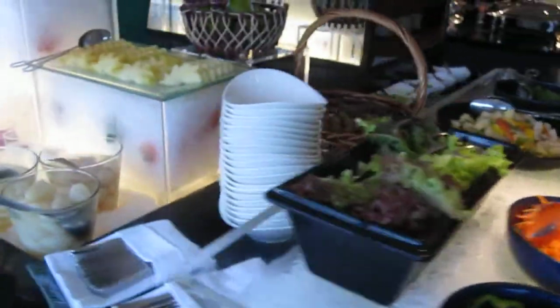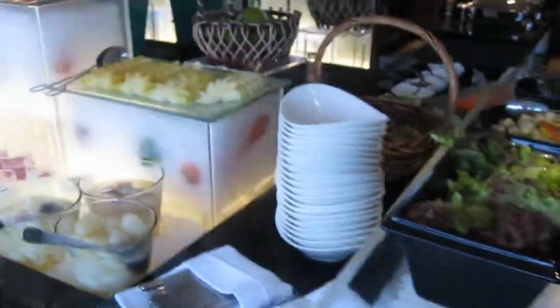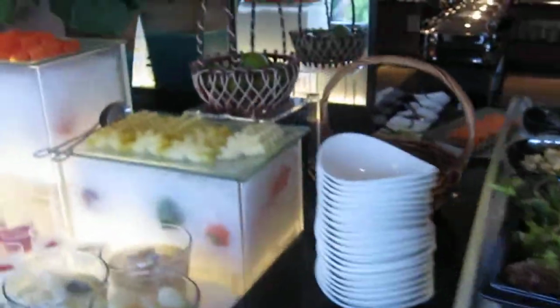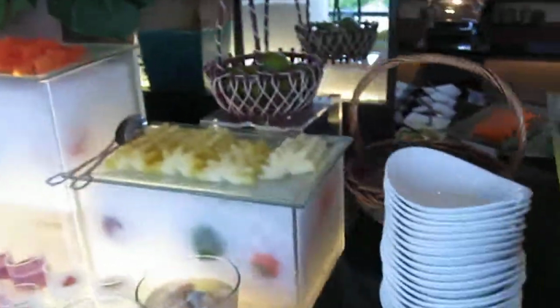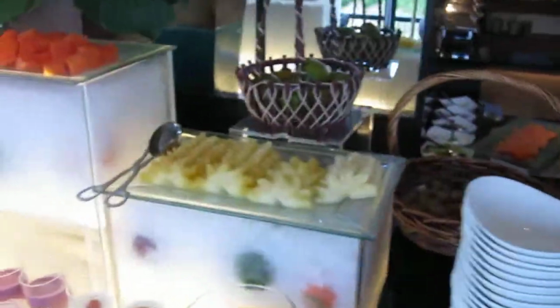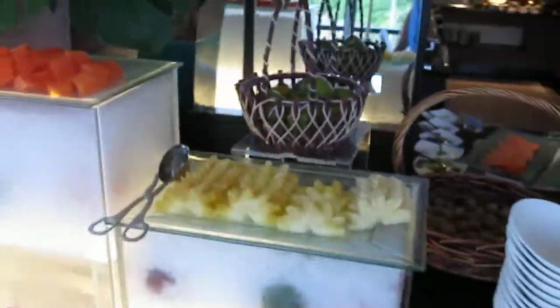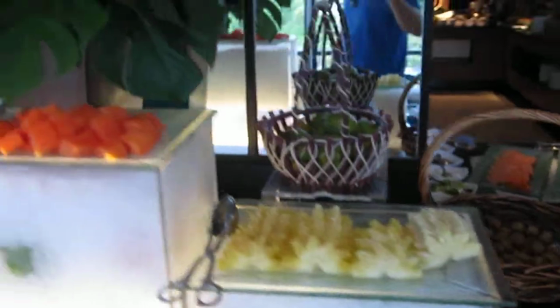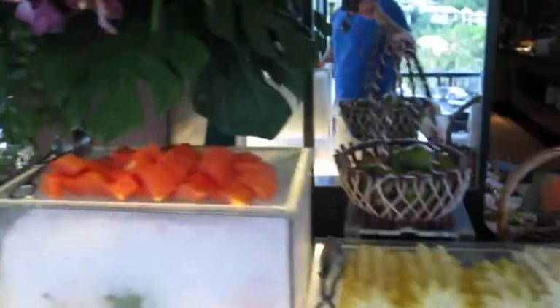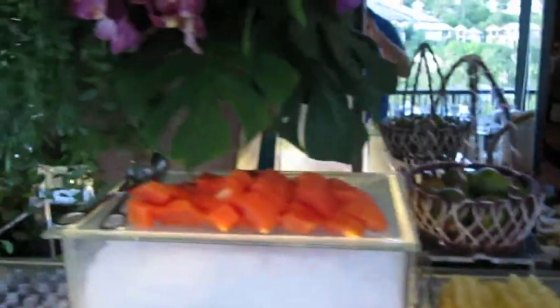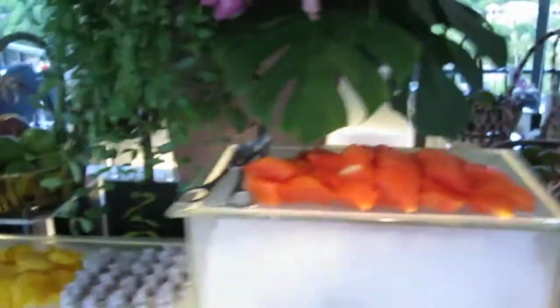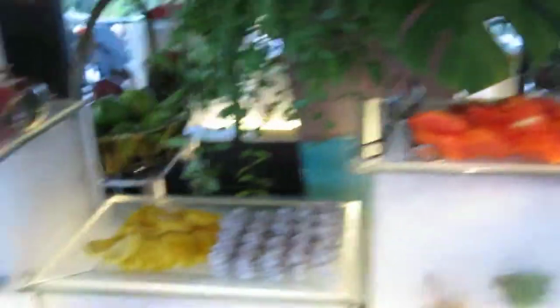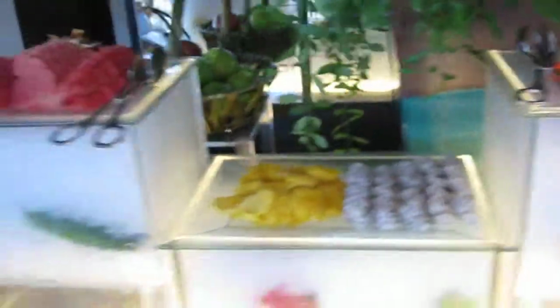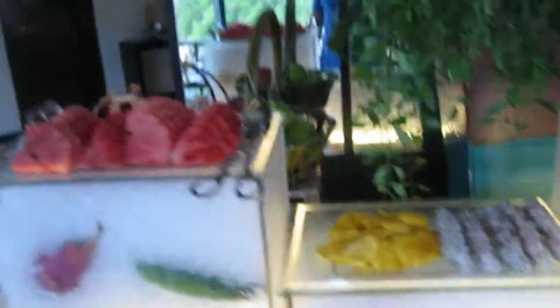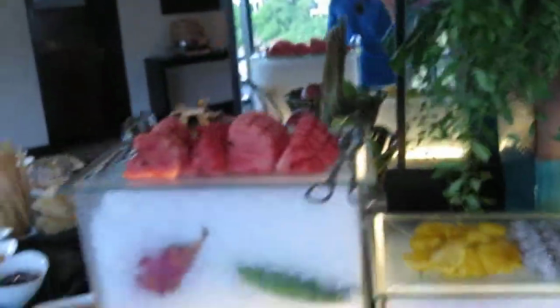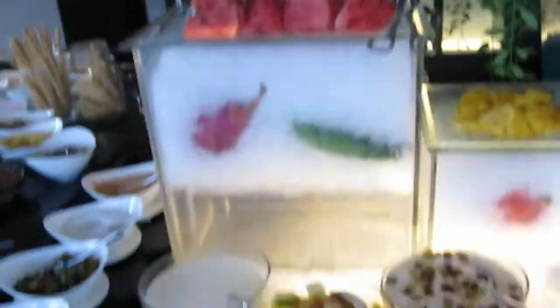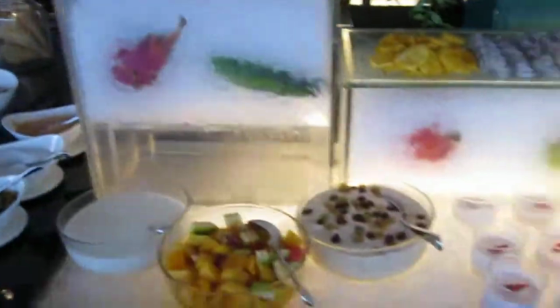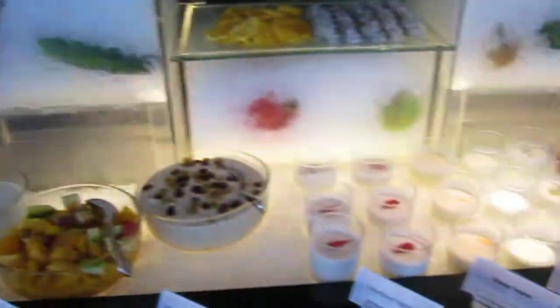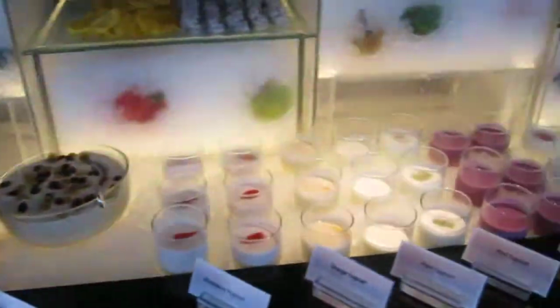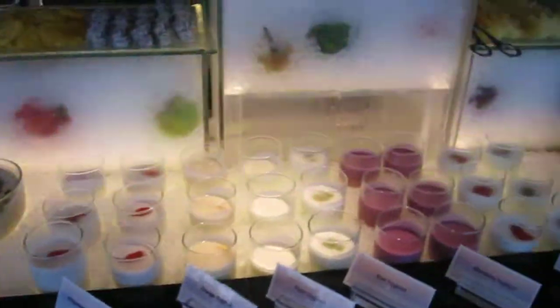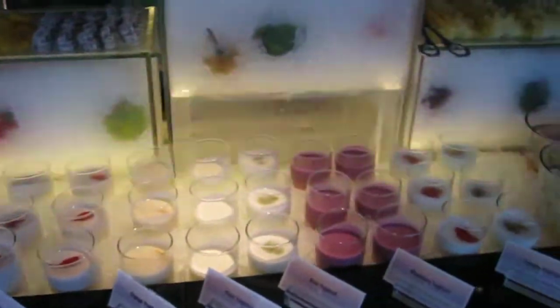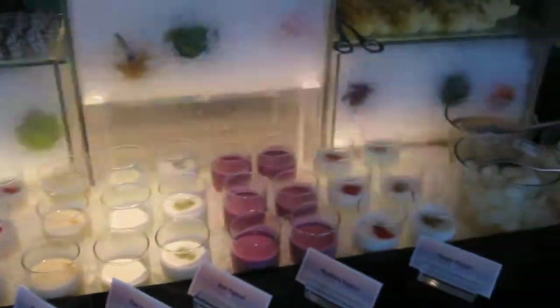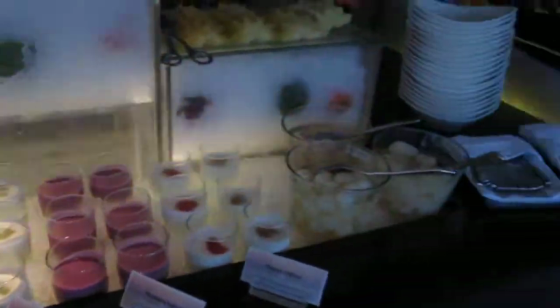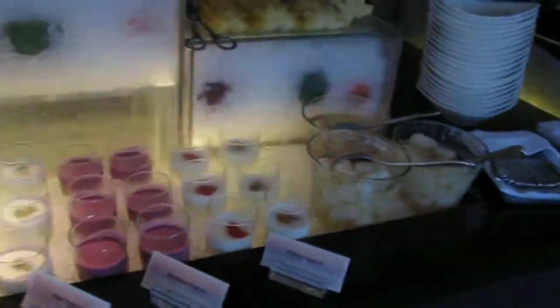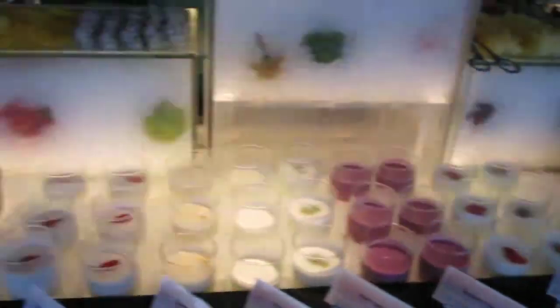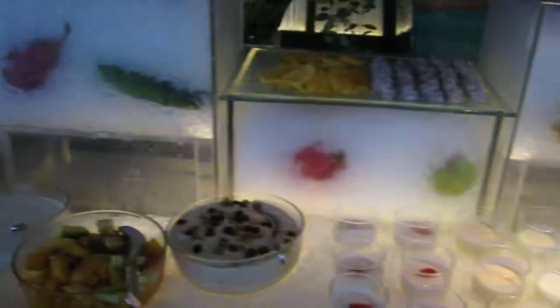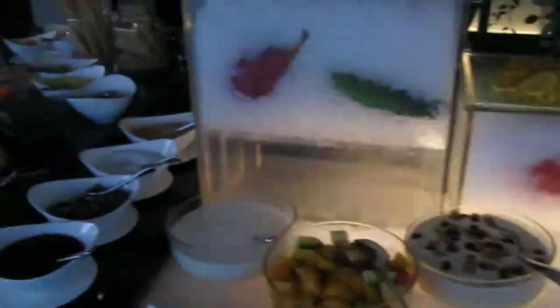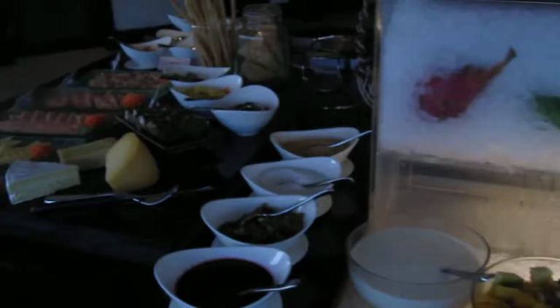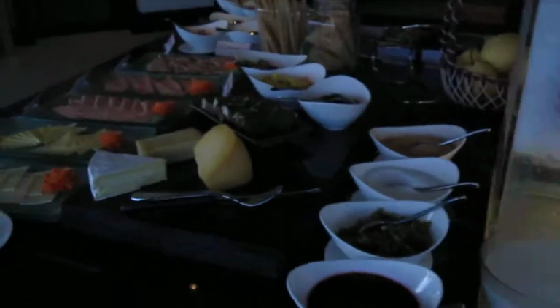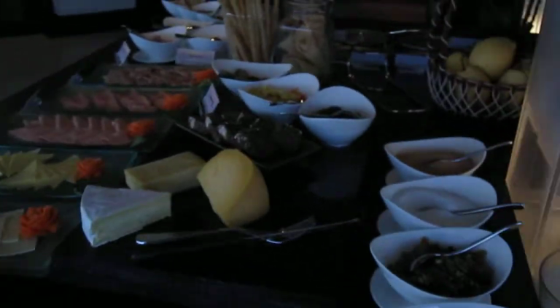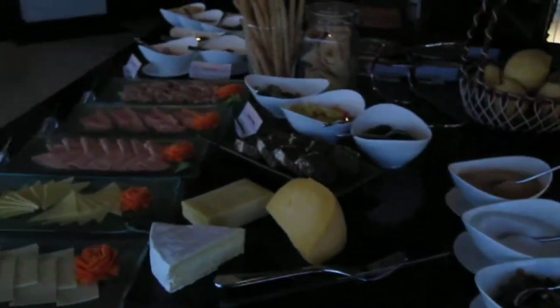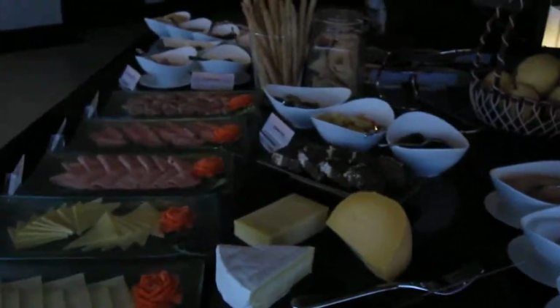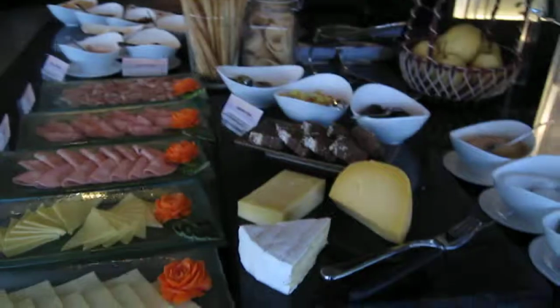They have fruit, different yogurts, and a cheese station.